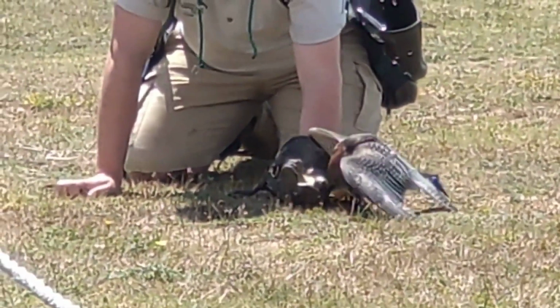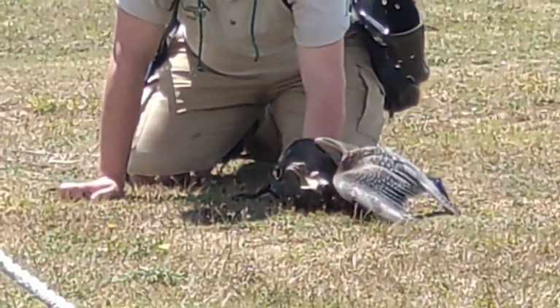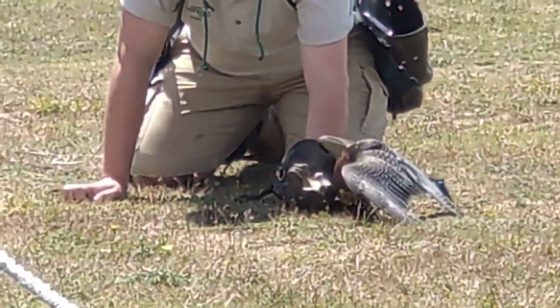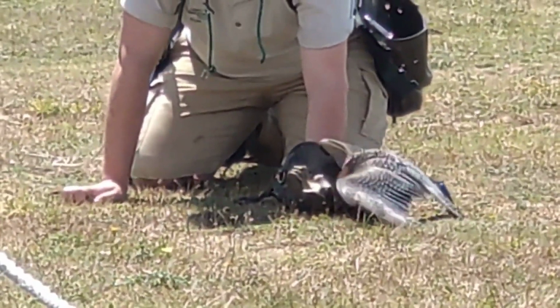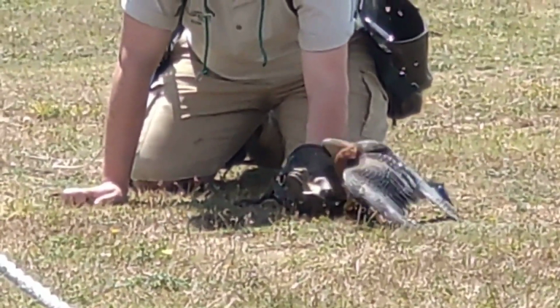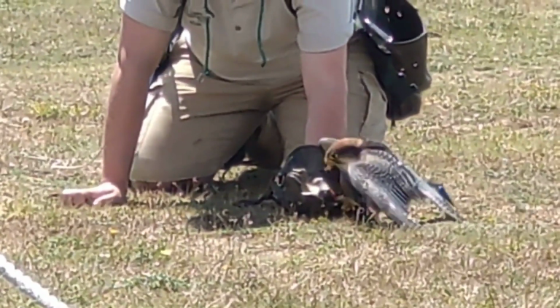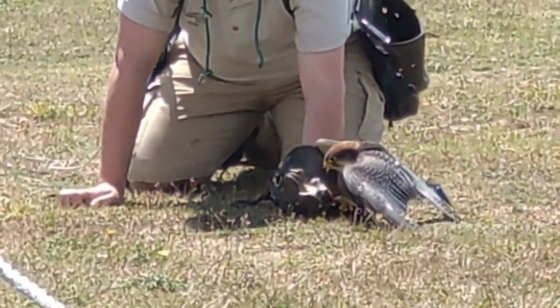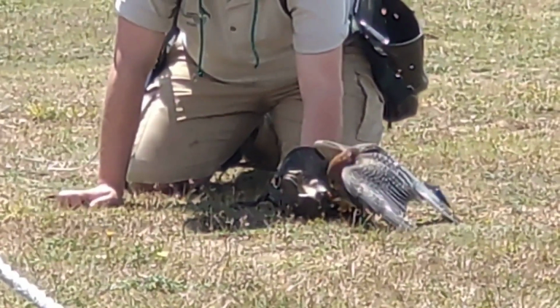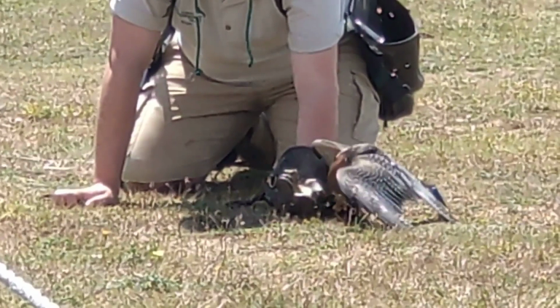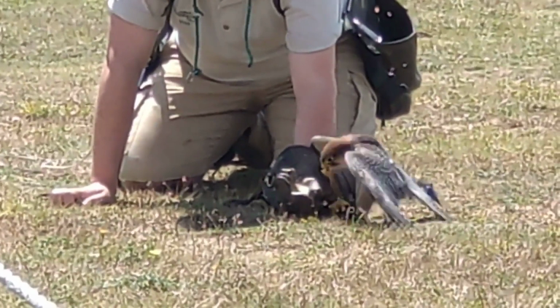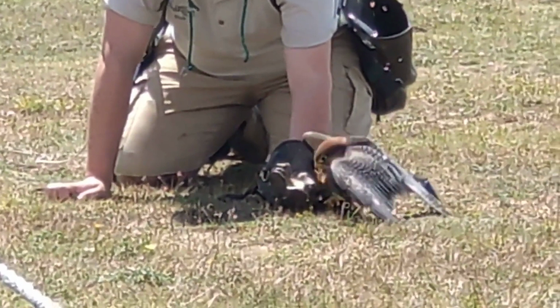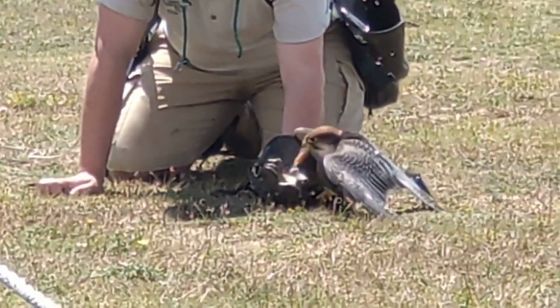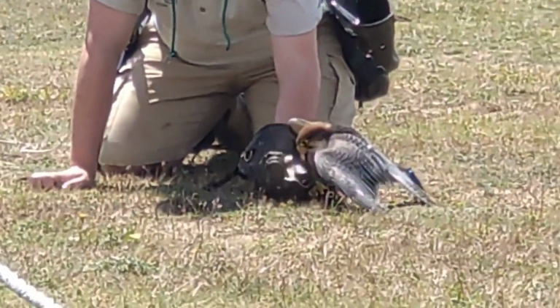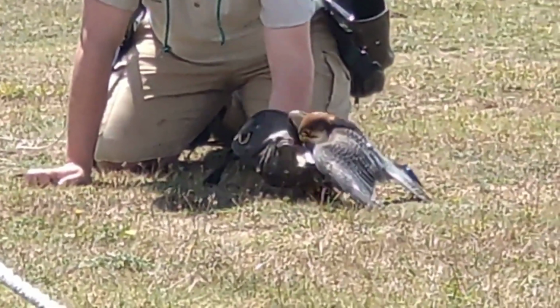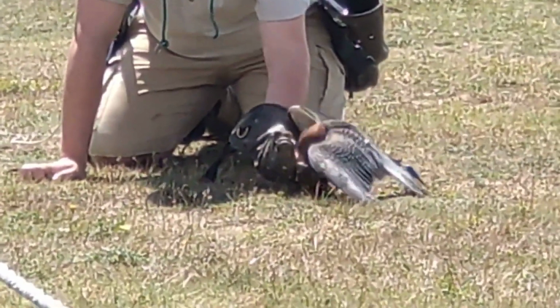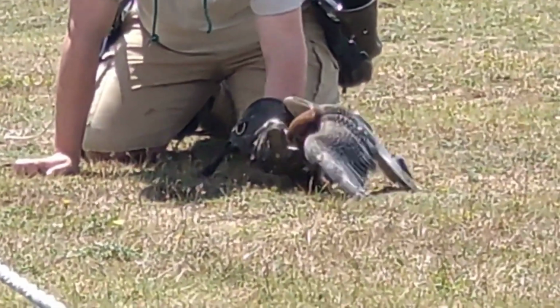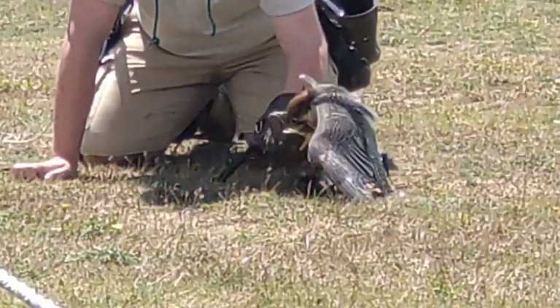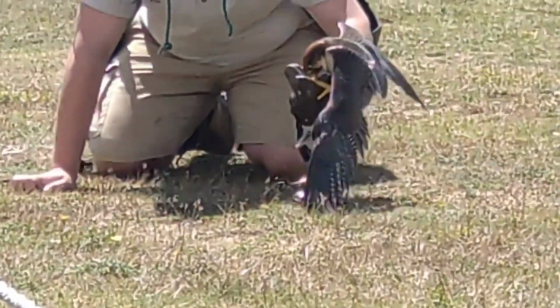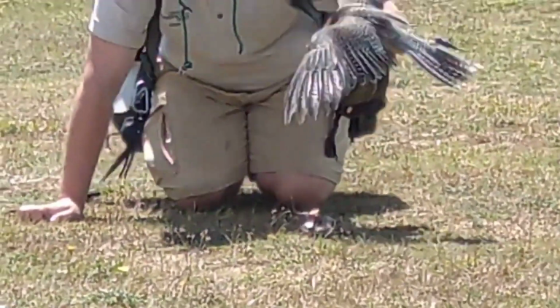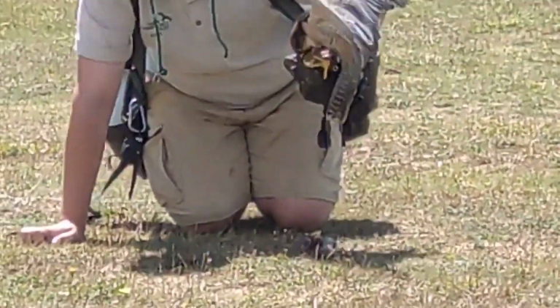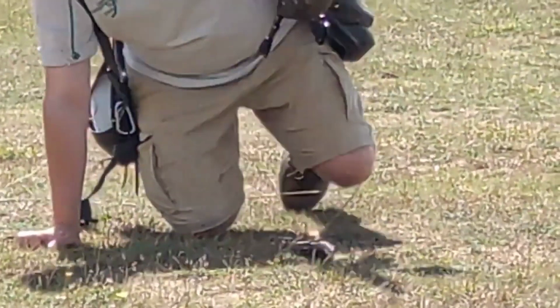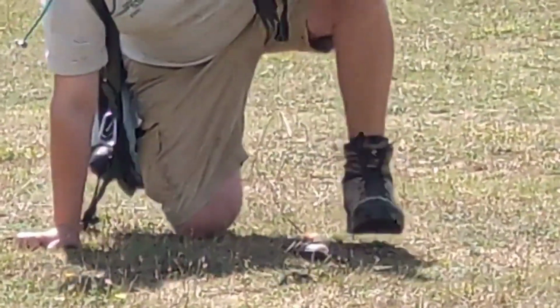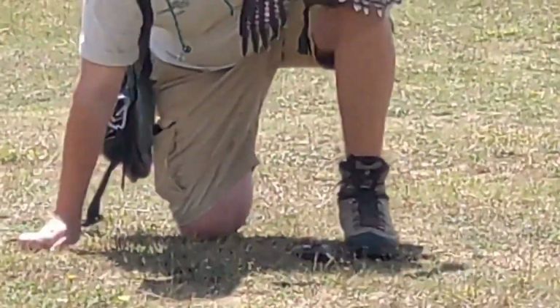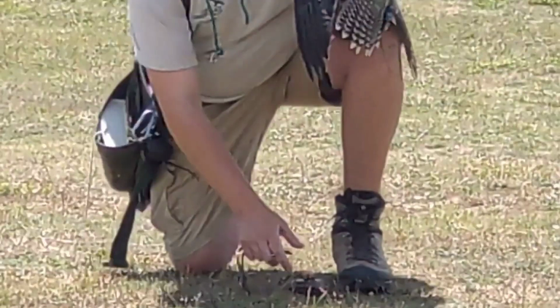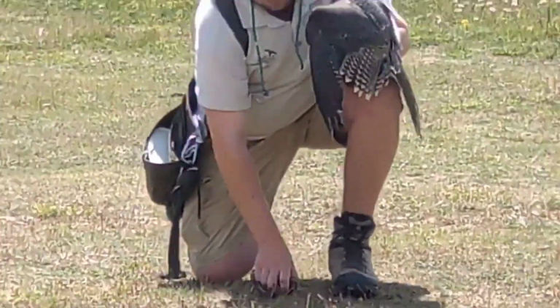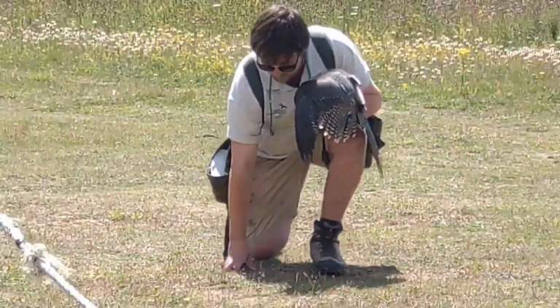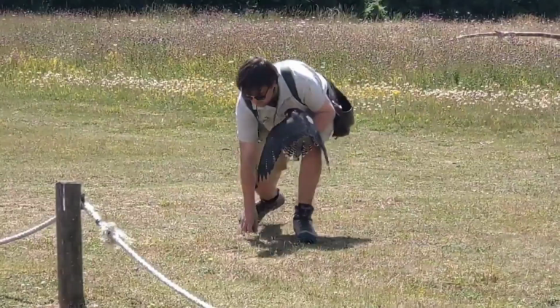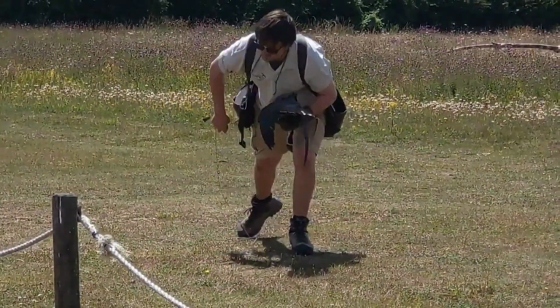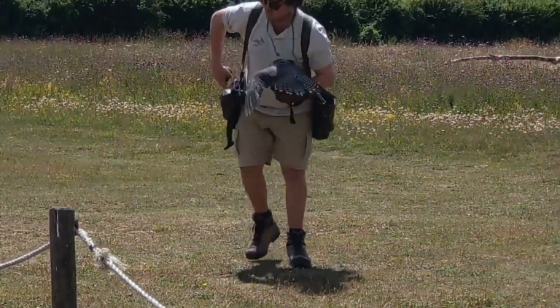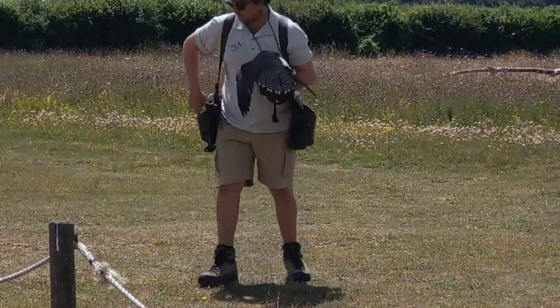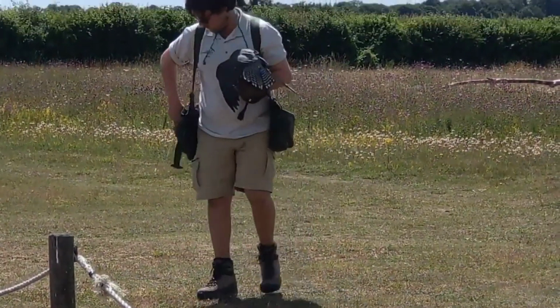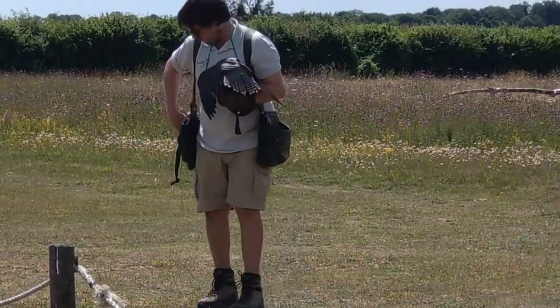We do have four native falcons here in the UK. We have the iconic peregrine falcon, kestrels which I'm sure some of you are familiar with, and we also get hobbies and merlins which are even smaller and even lighter.